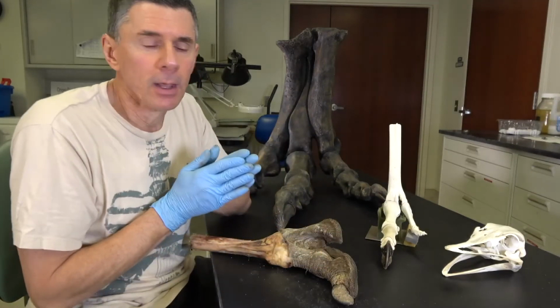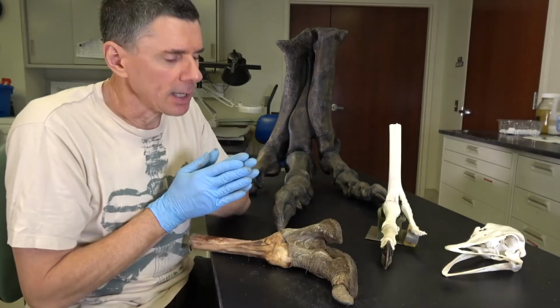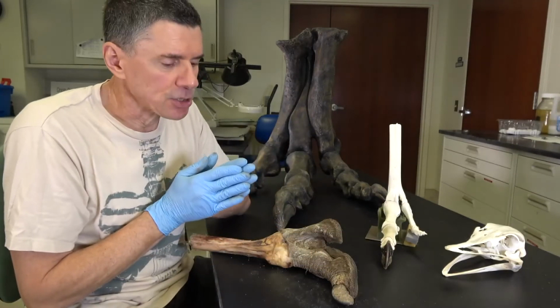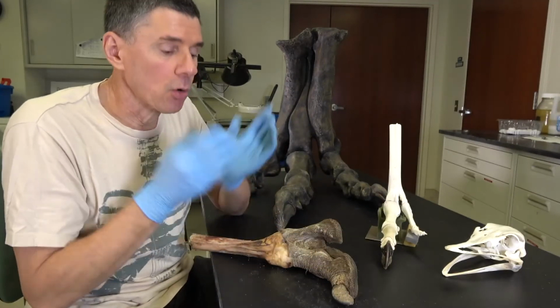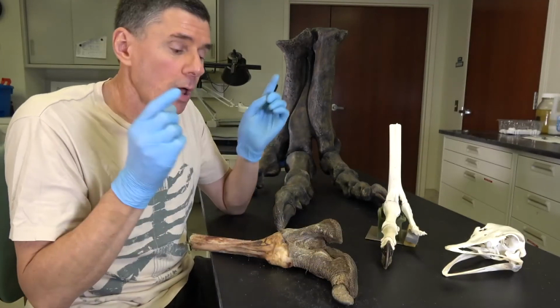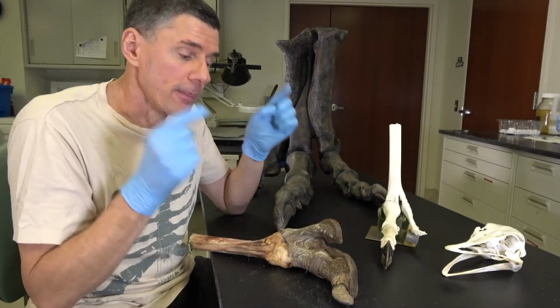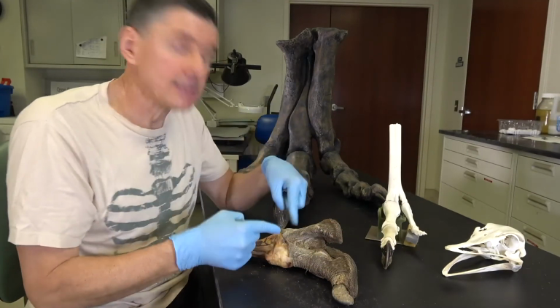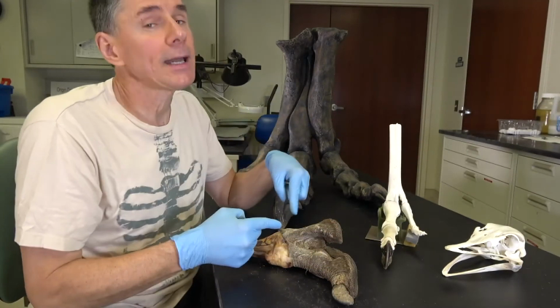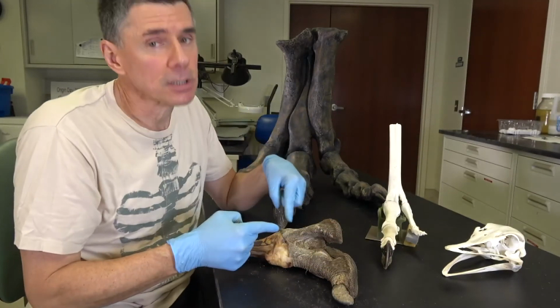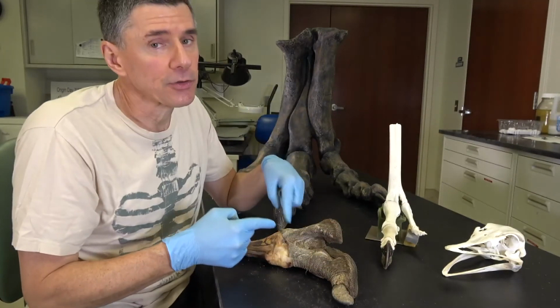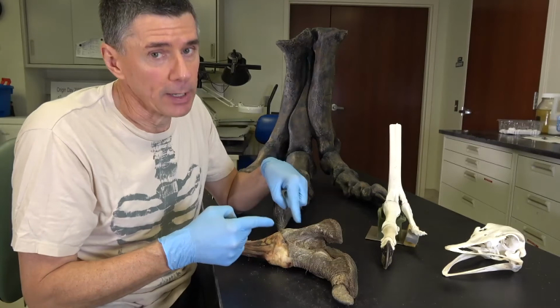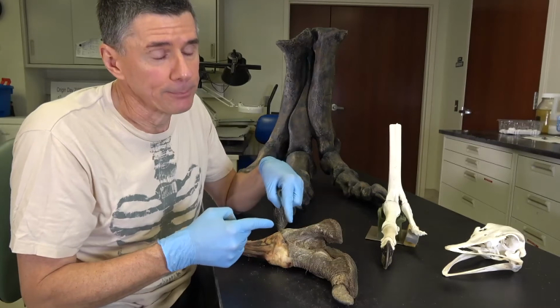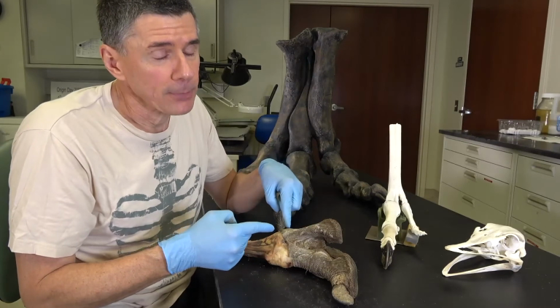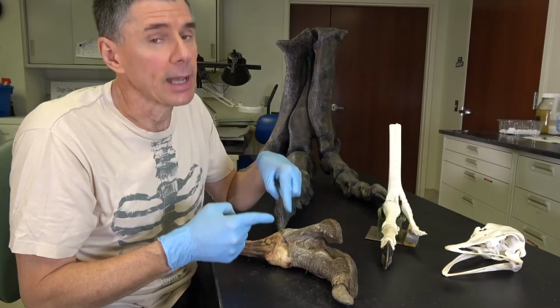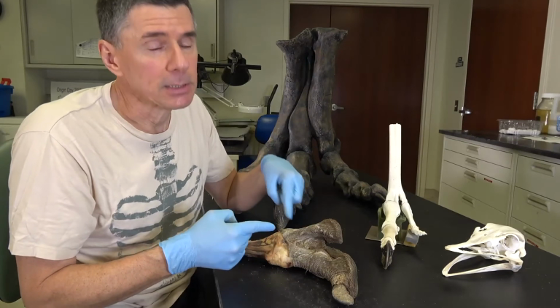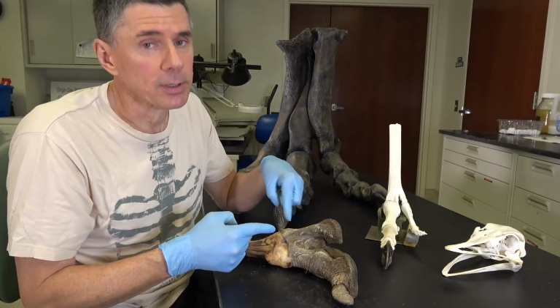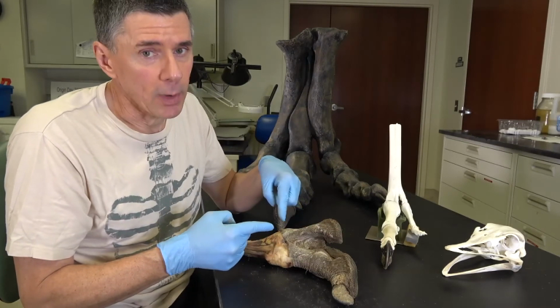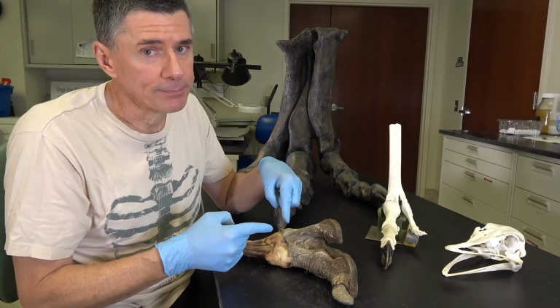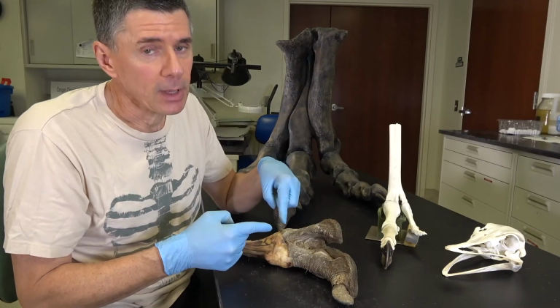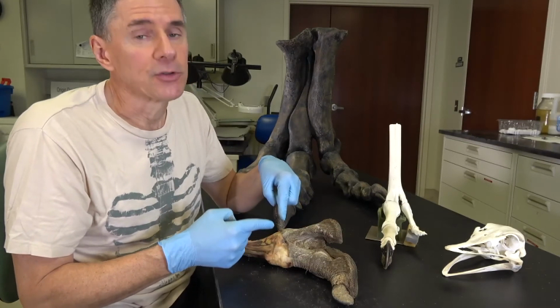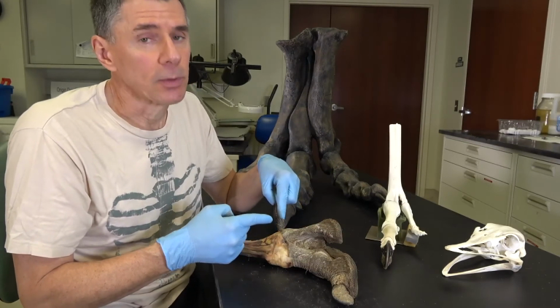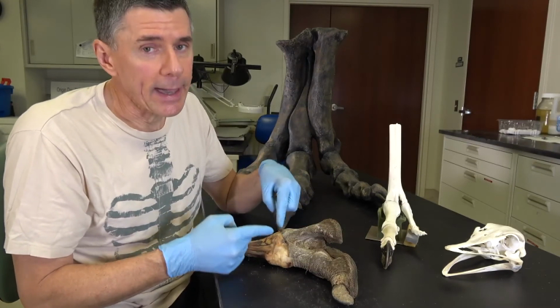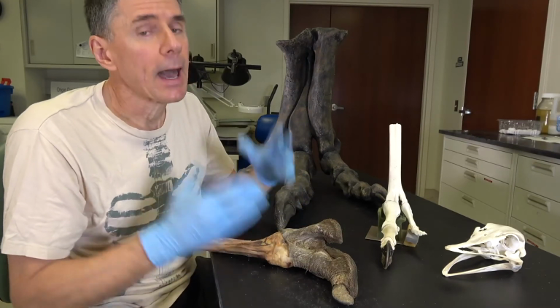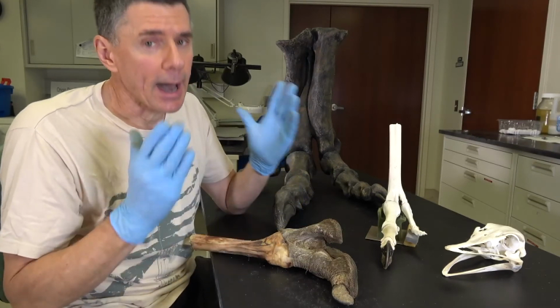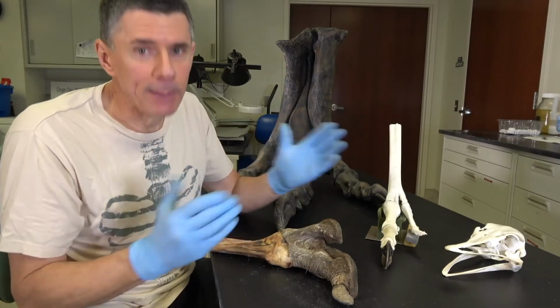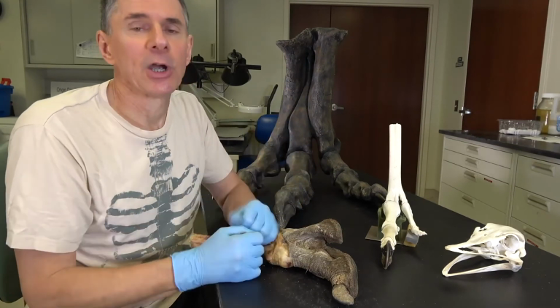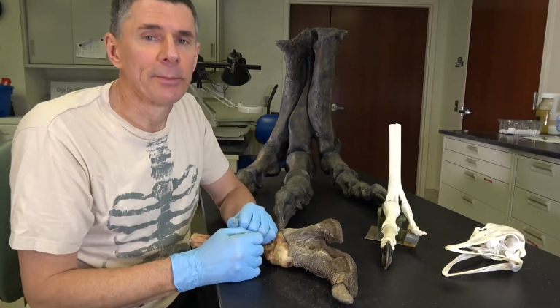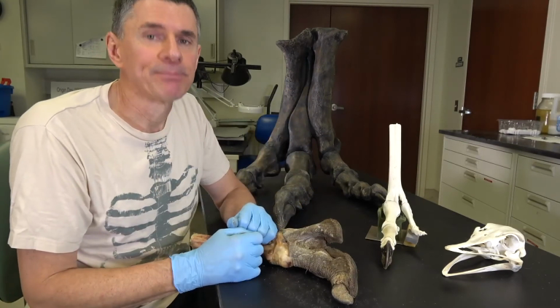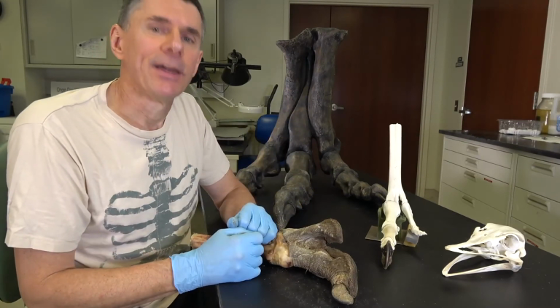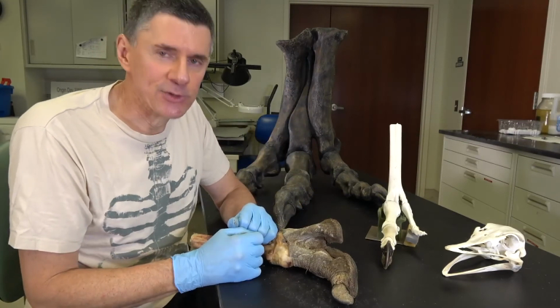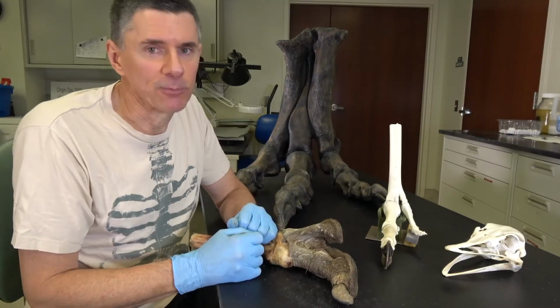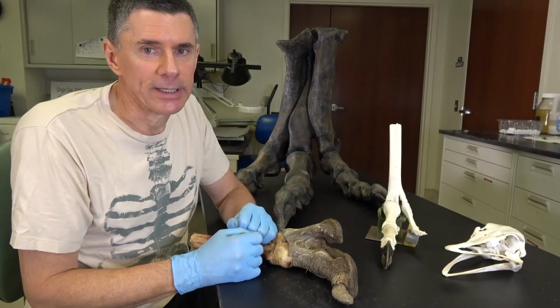This guy is starting to smell, so I need to put it away. I'm Larry Whitmer and that's all for today.